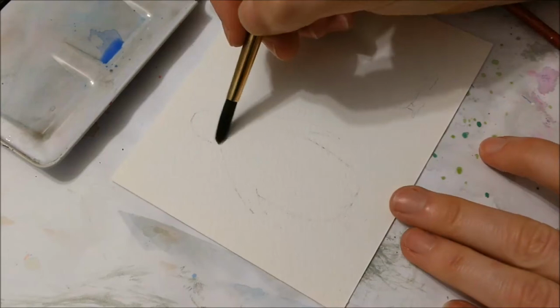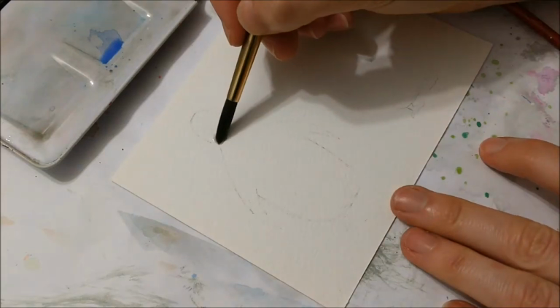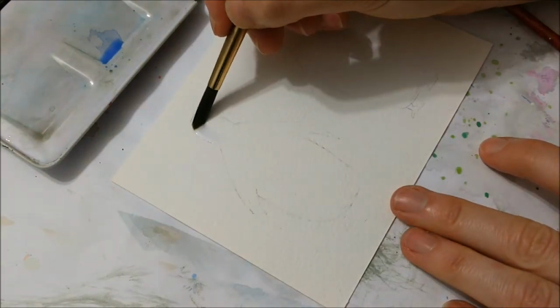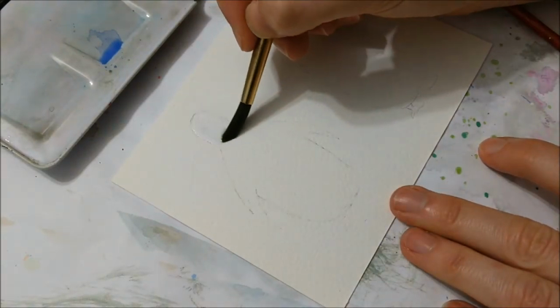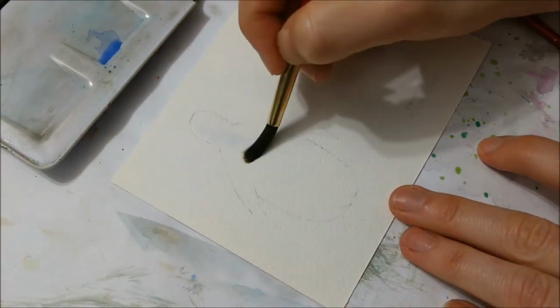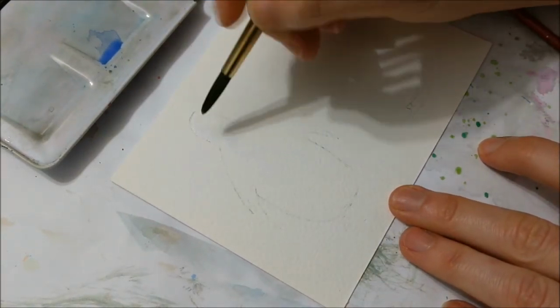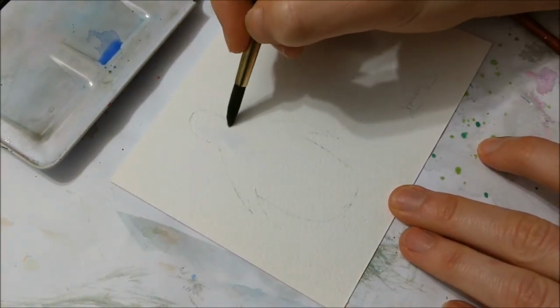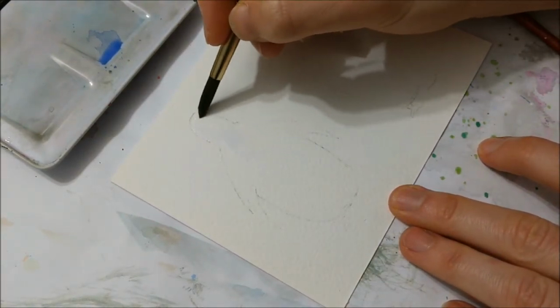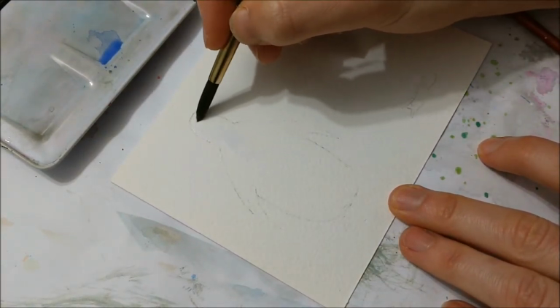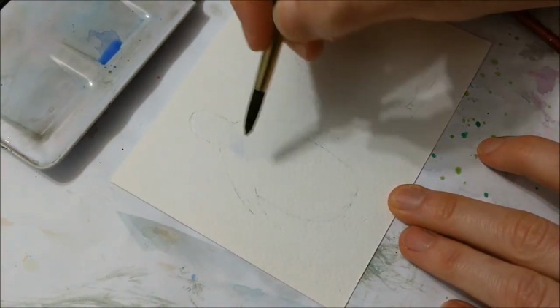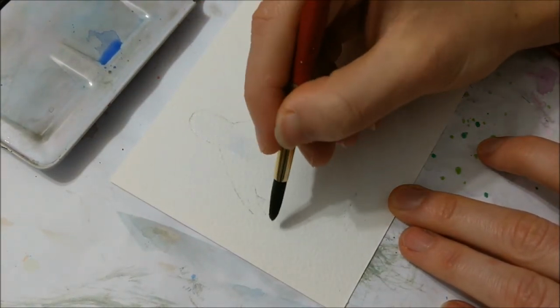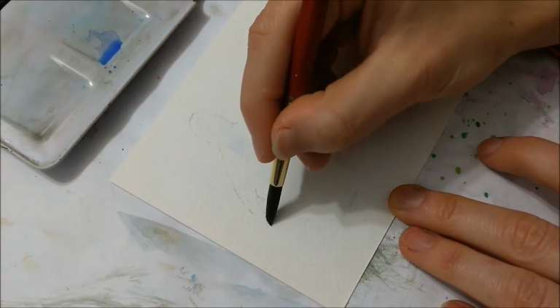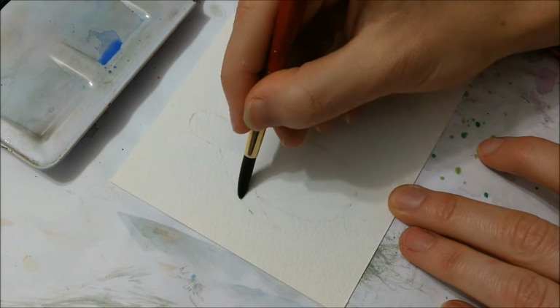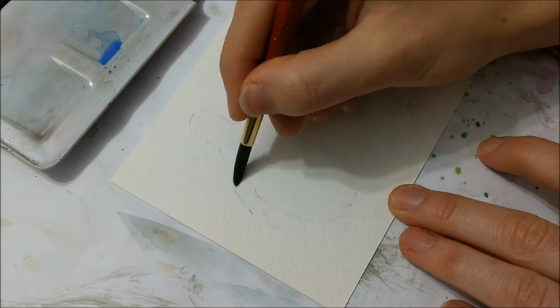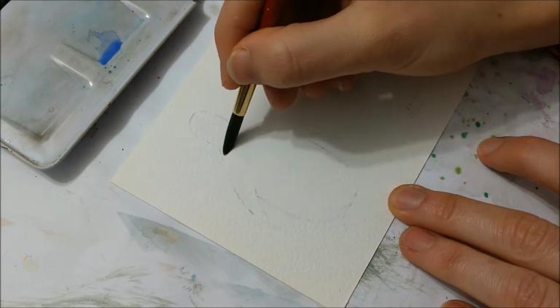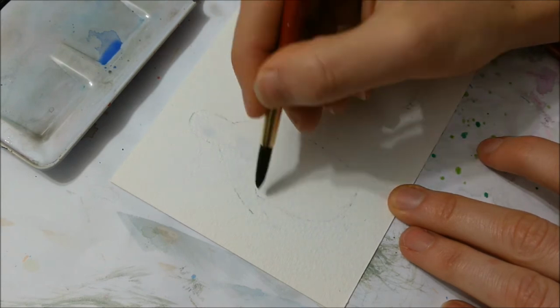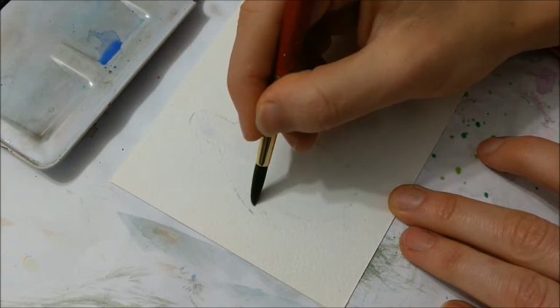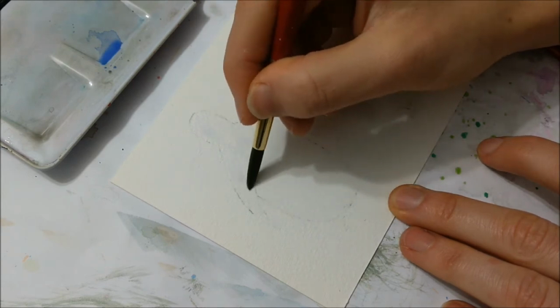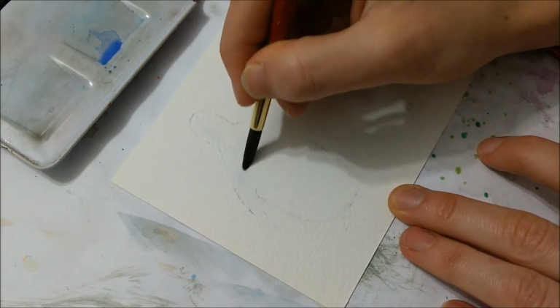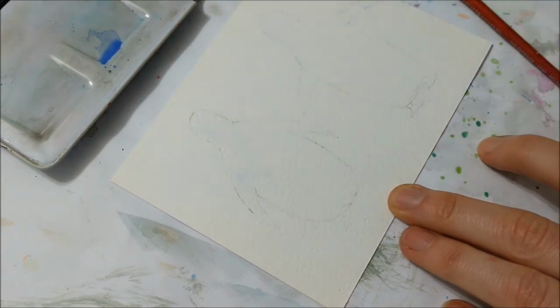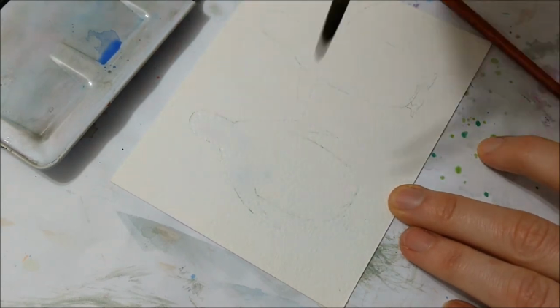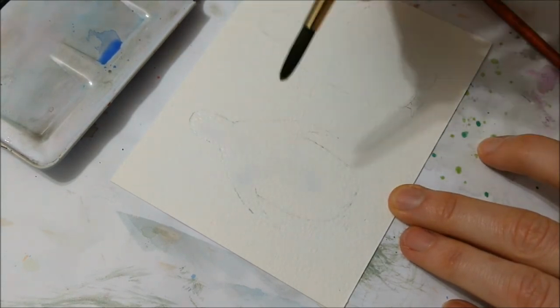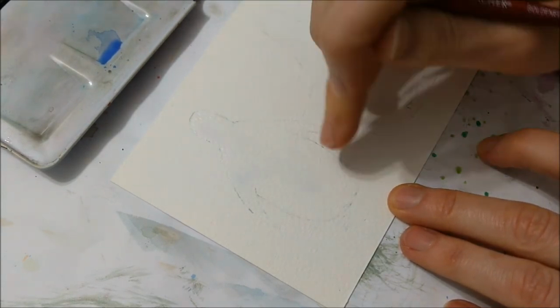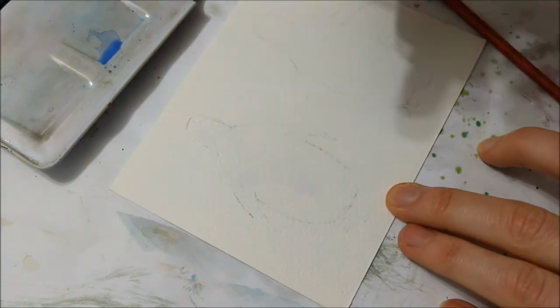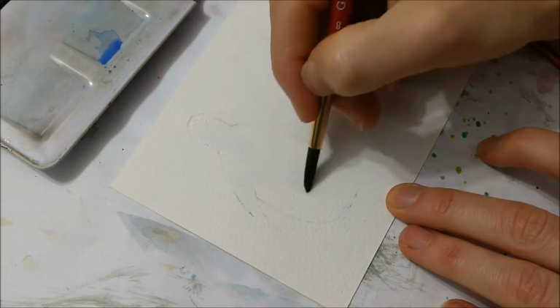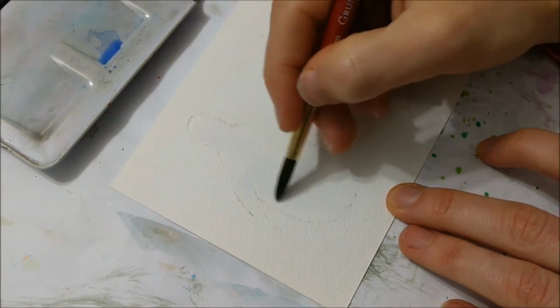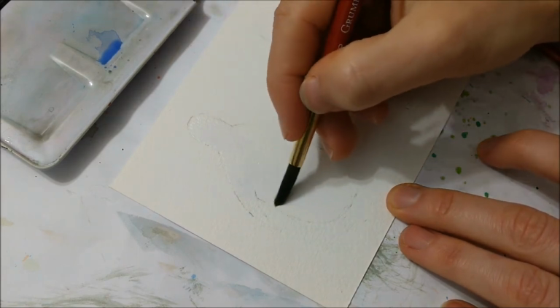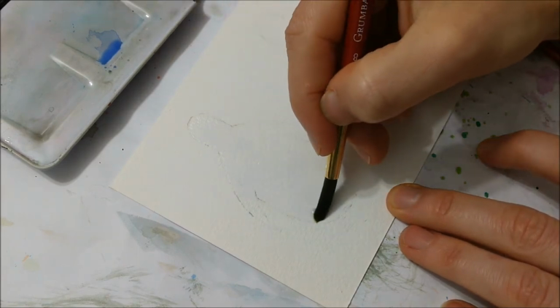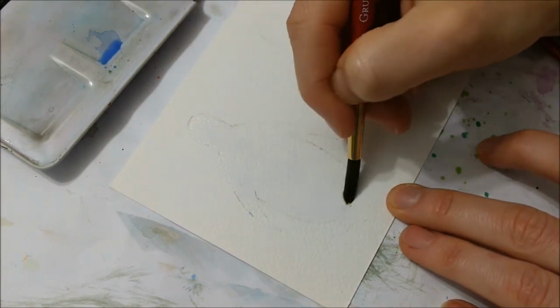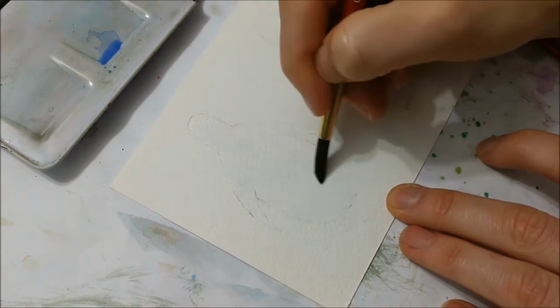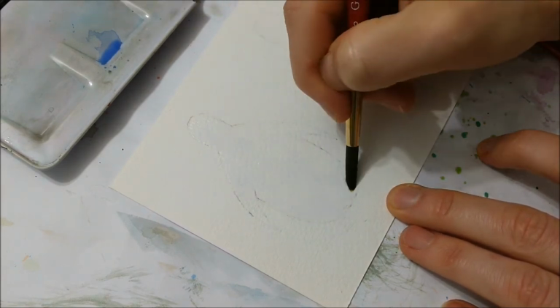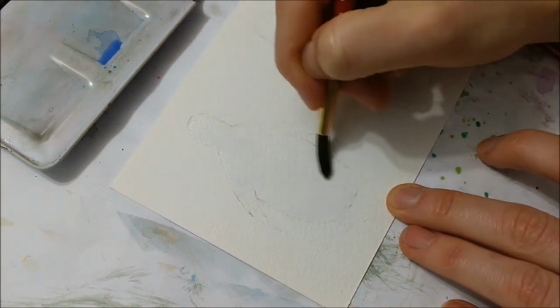Hi everybody and welcome to another watercolor tutorial. Today we're going to paint these two cute little penguins, so just grab your paper, your paints, and your paintbrush and let's get started.